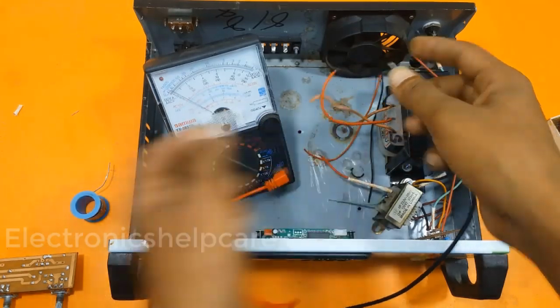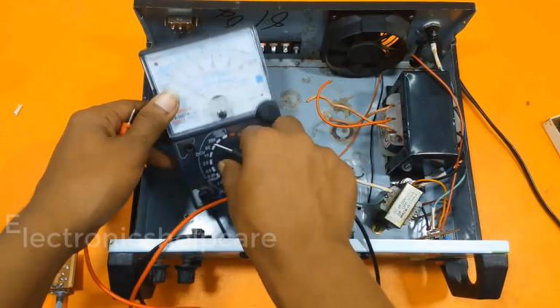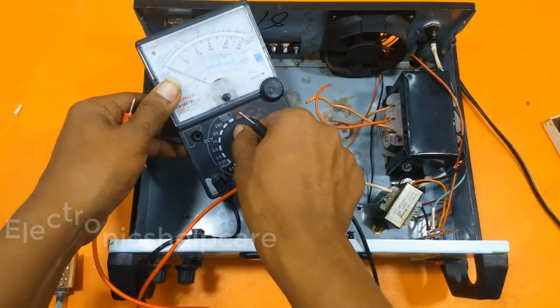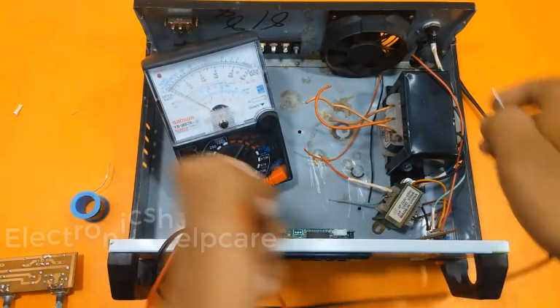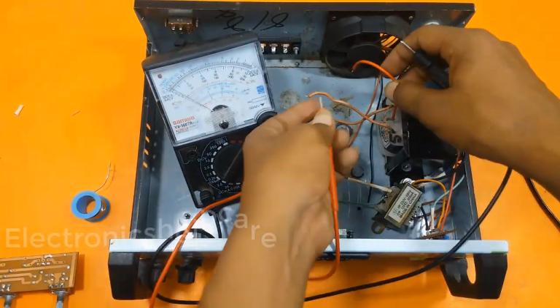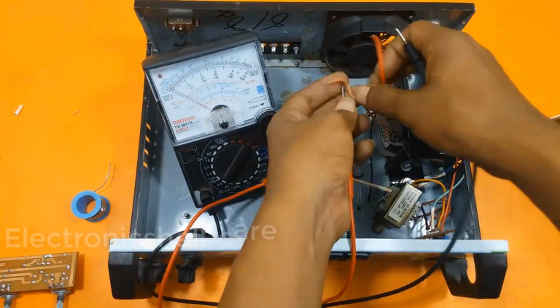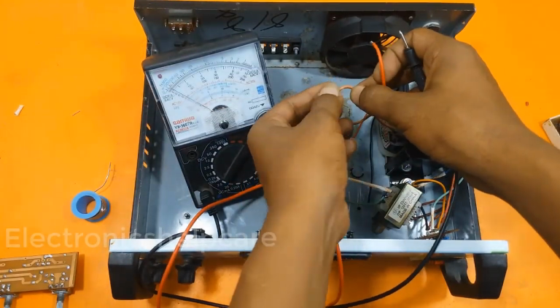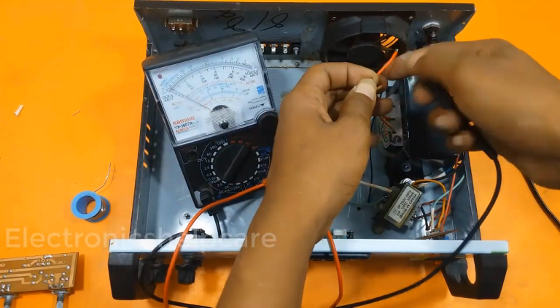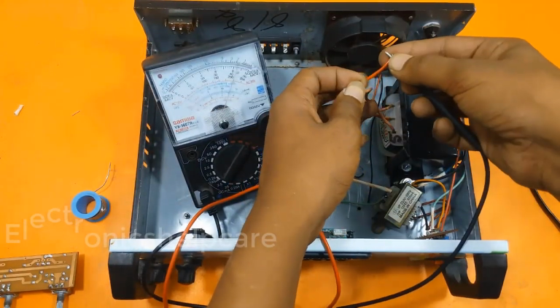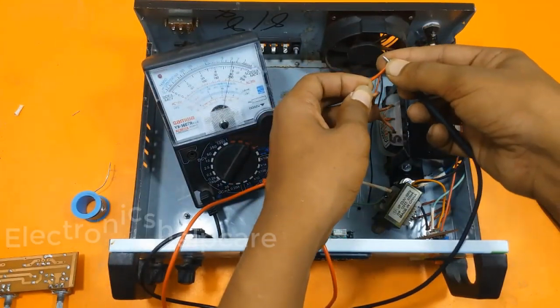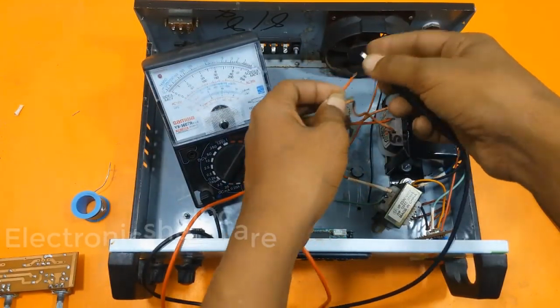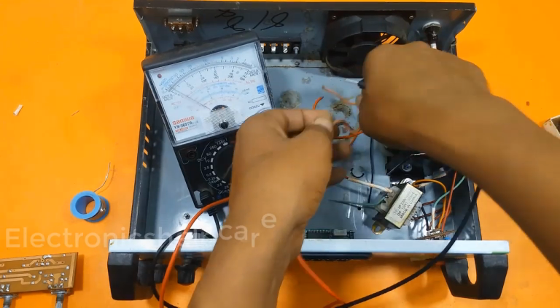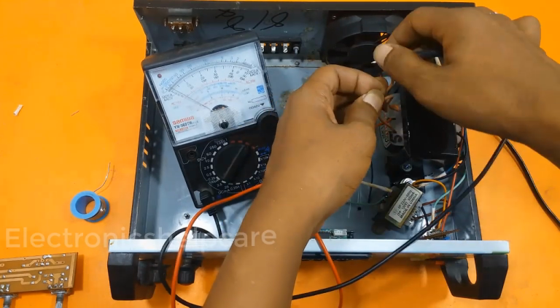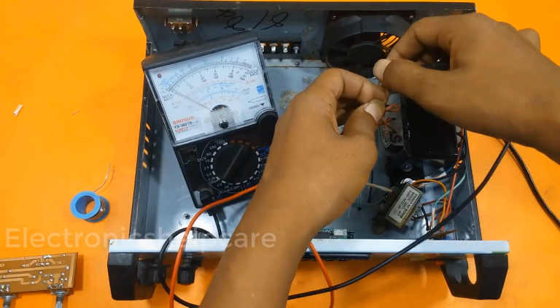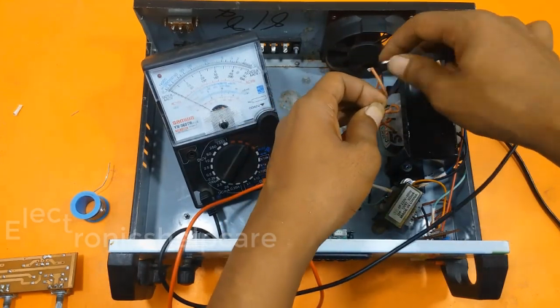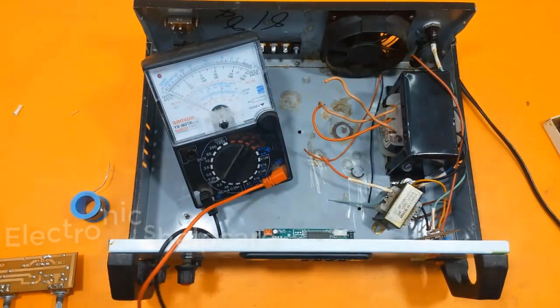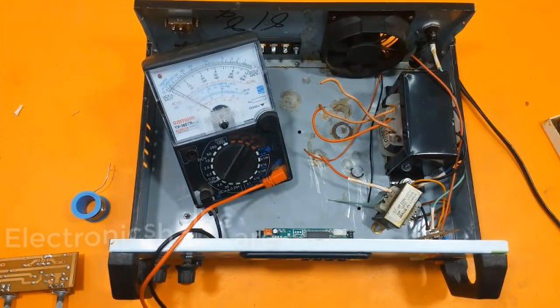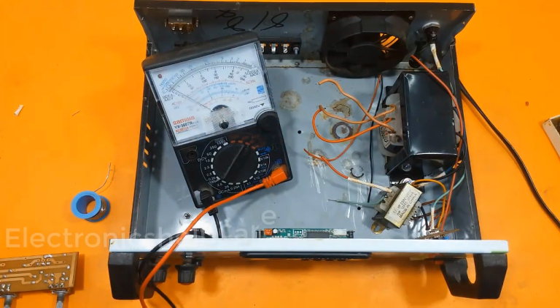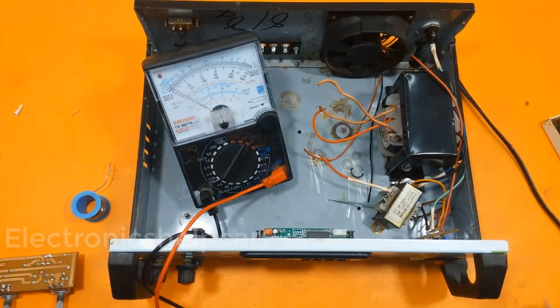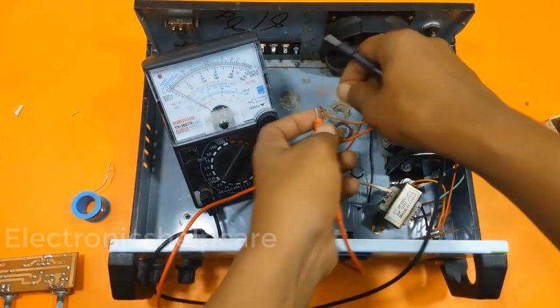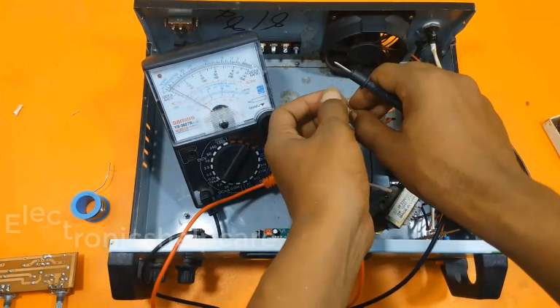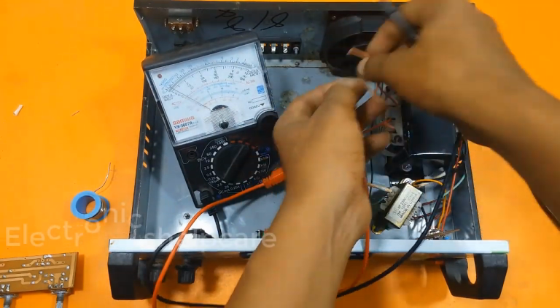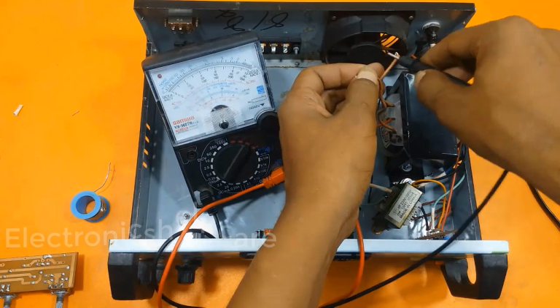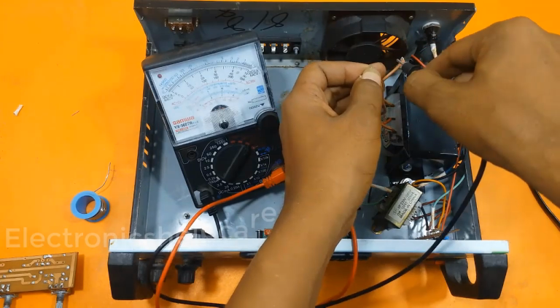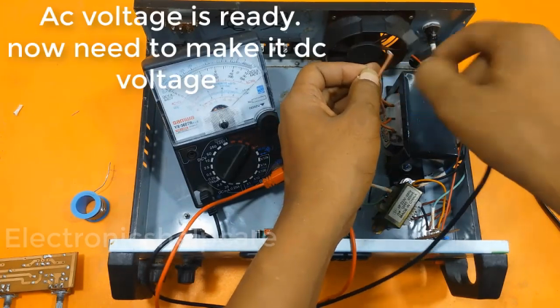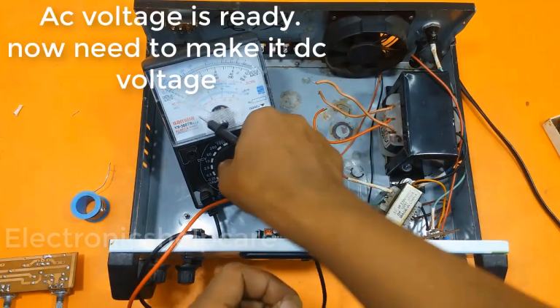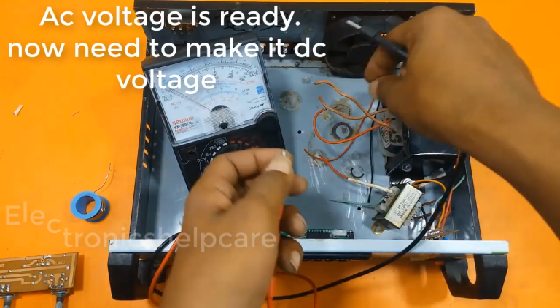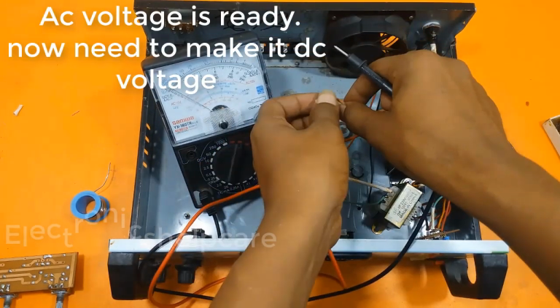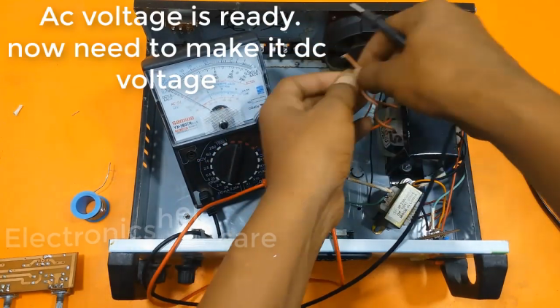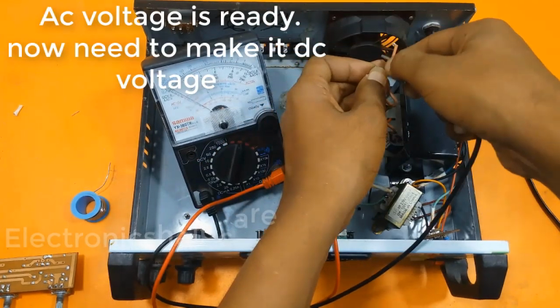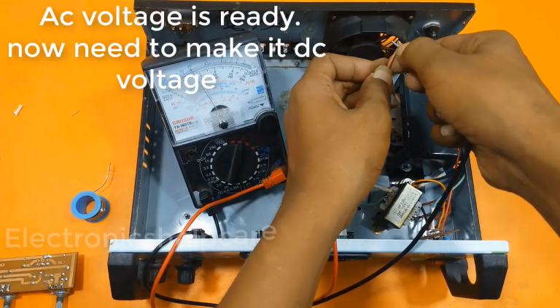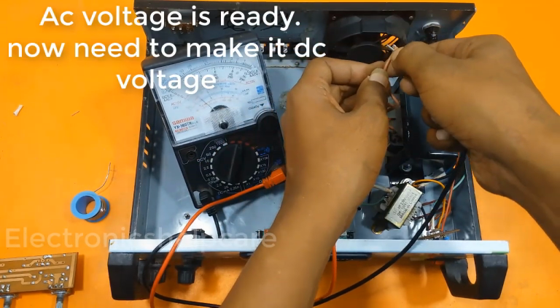We are going to make an amplifier using 2 transistors for higher capacity. The AC voltage is ready. Now we need to make it DC.